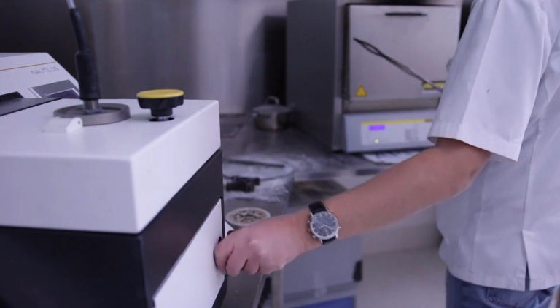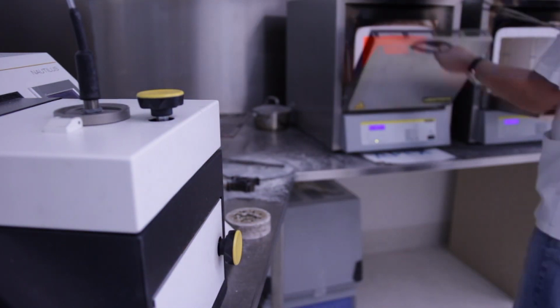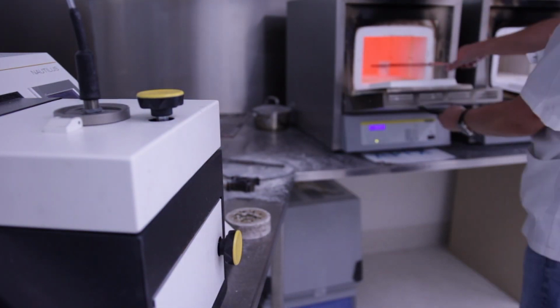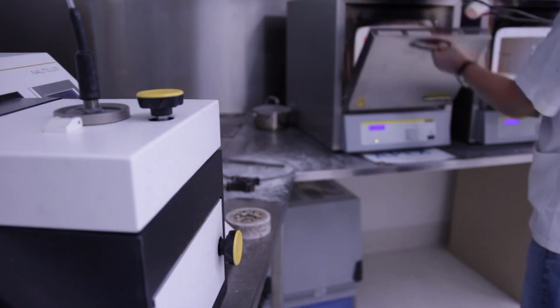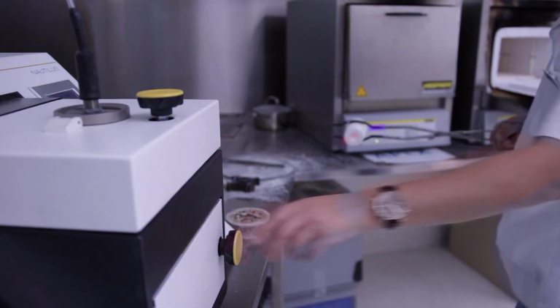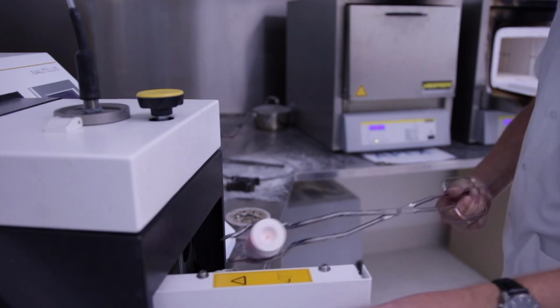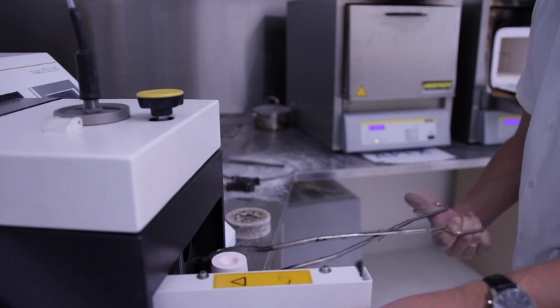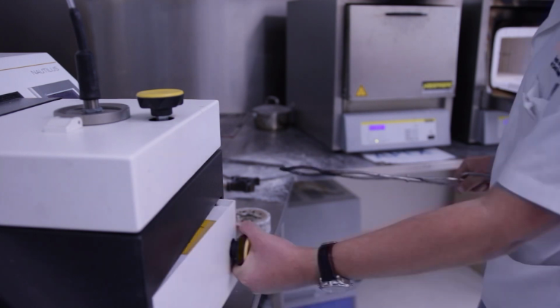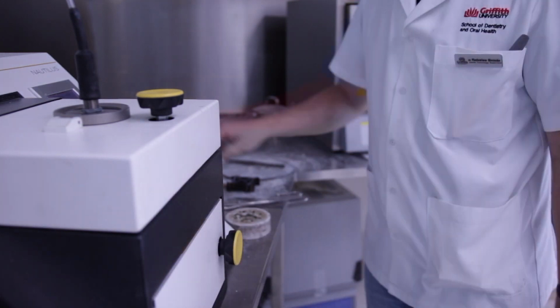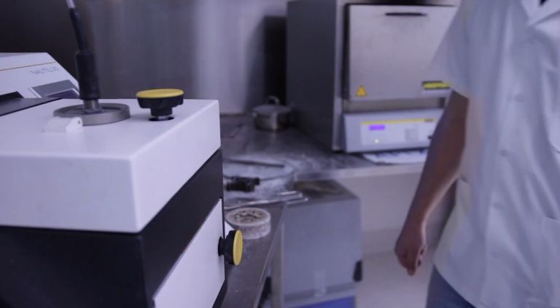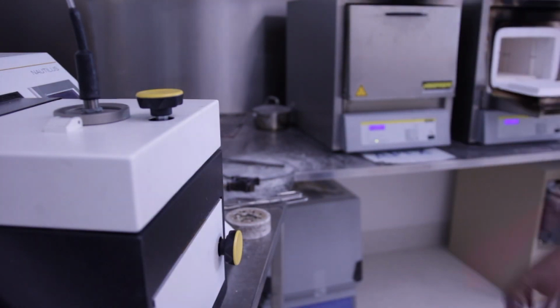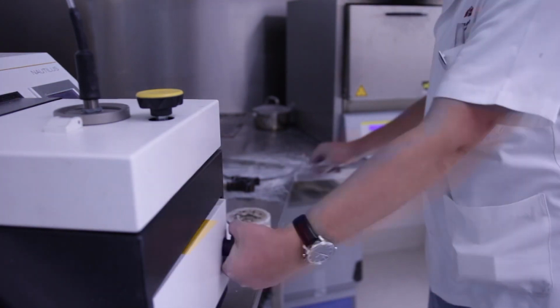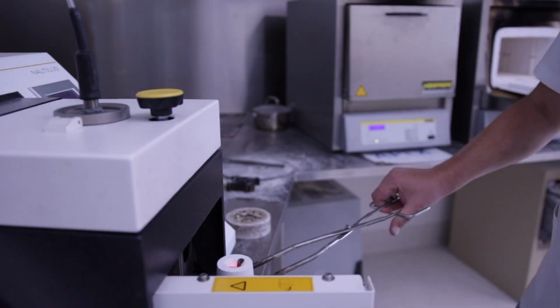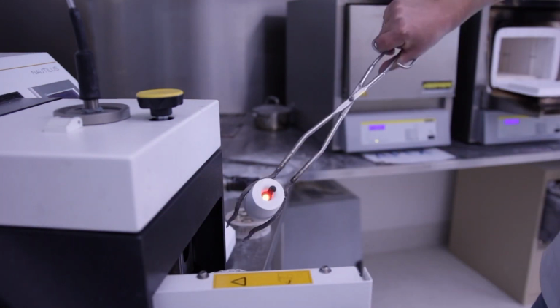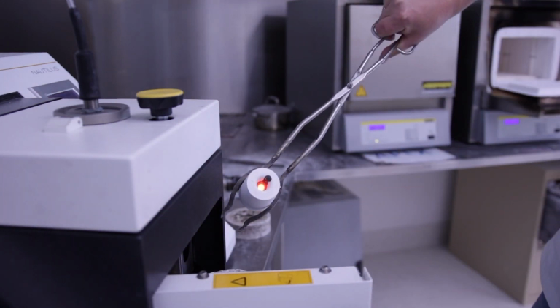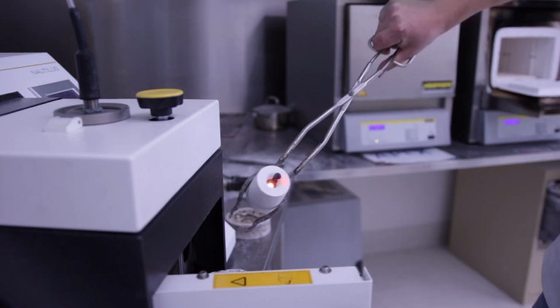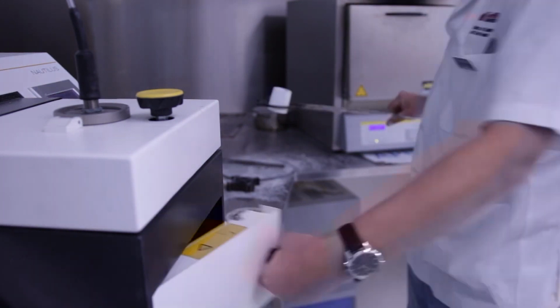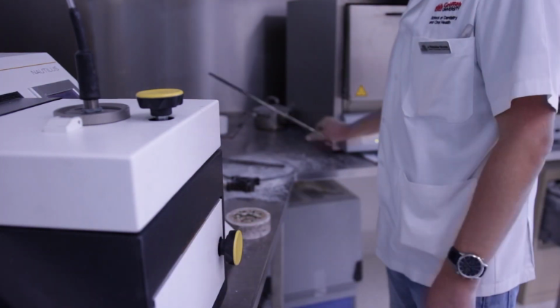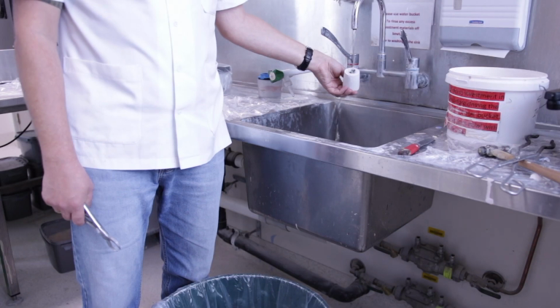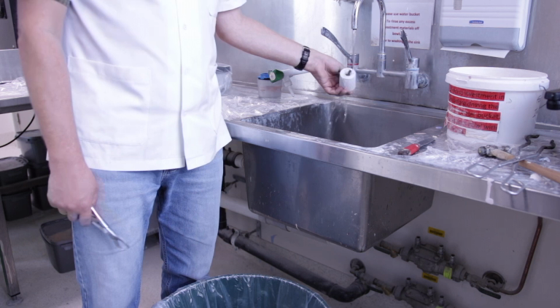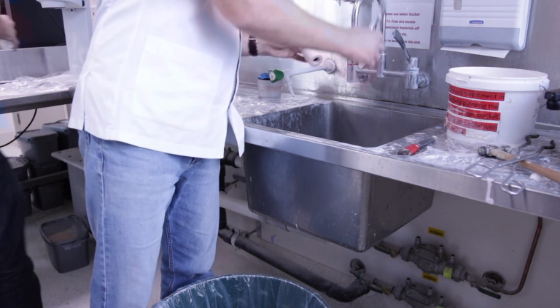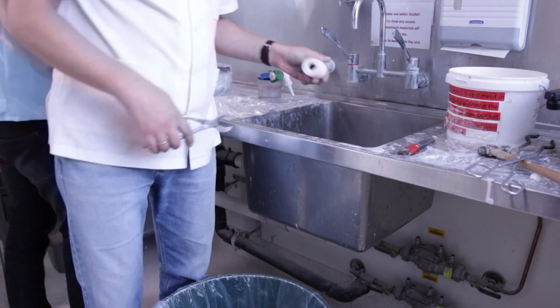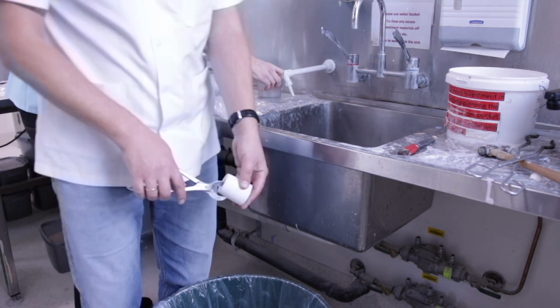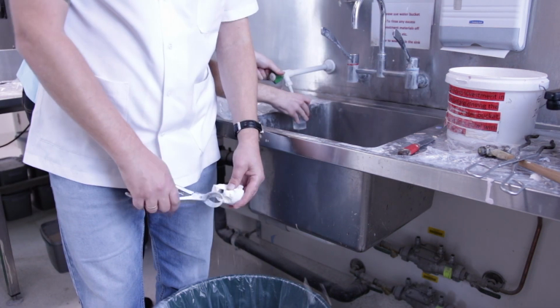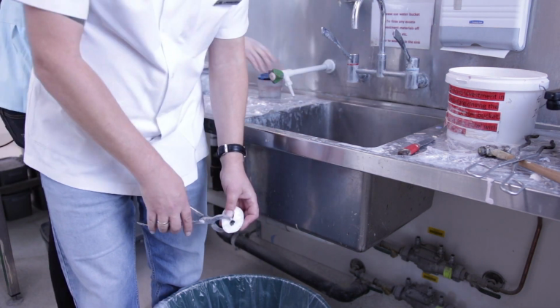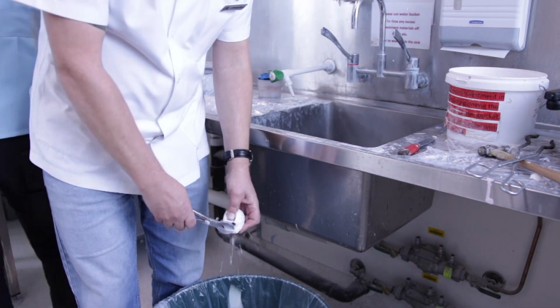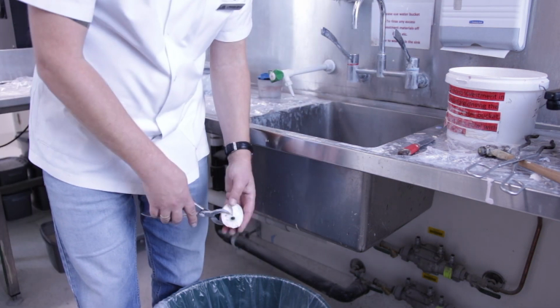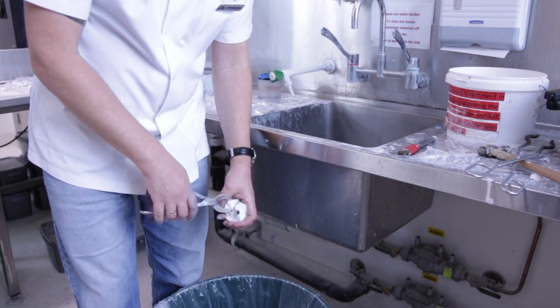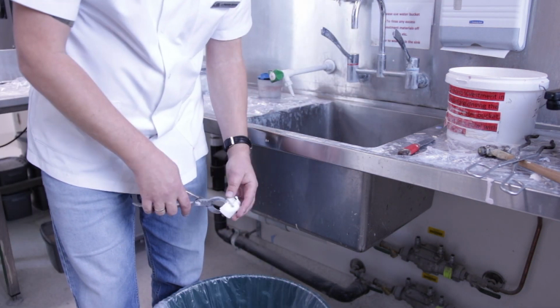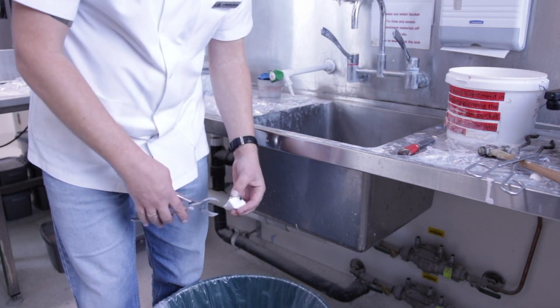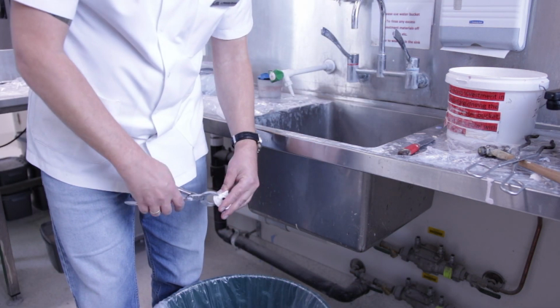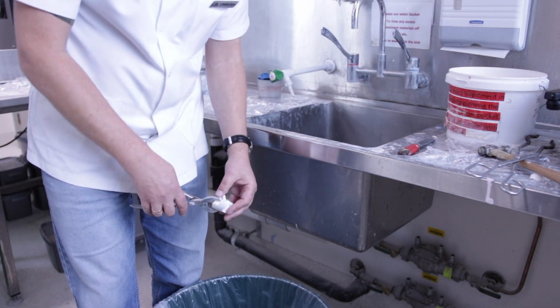After casting, leave the investment ring at room temperature until it has cooled. When you can hold the investment ring in your hand, you know it is ready for divestment.